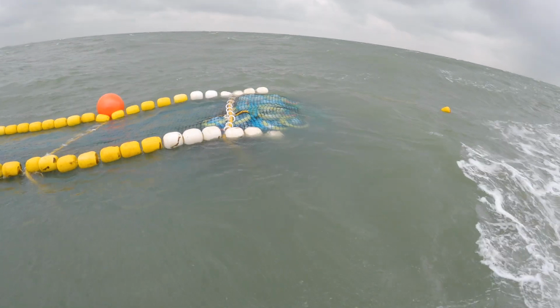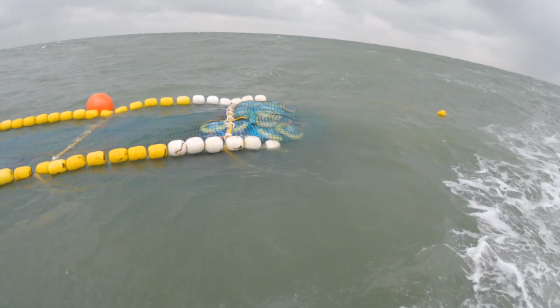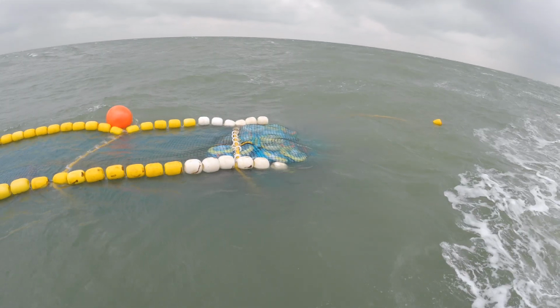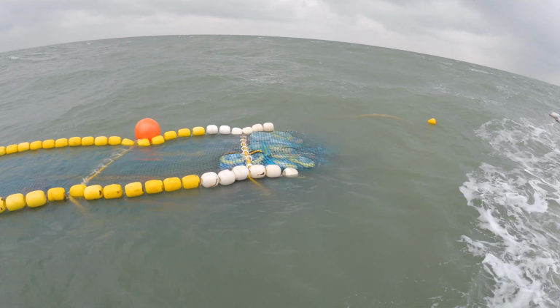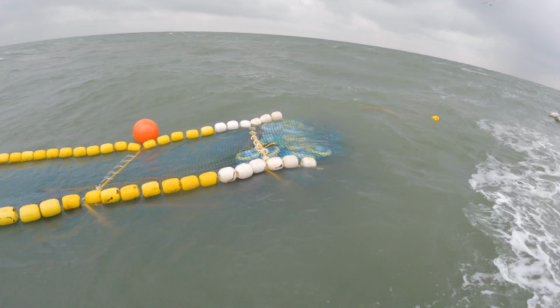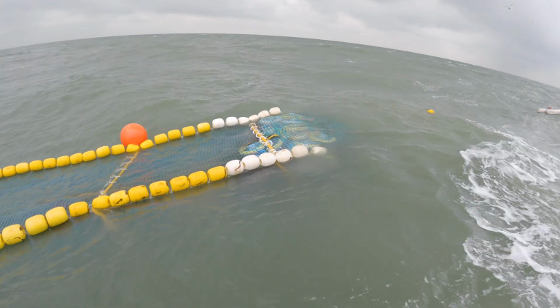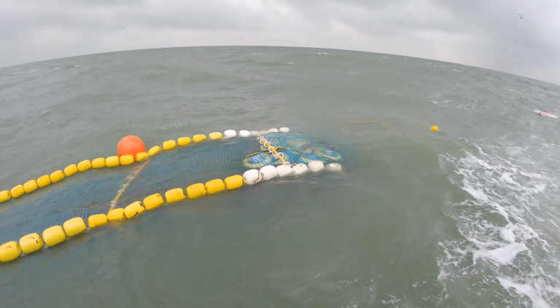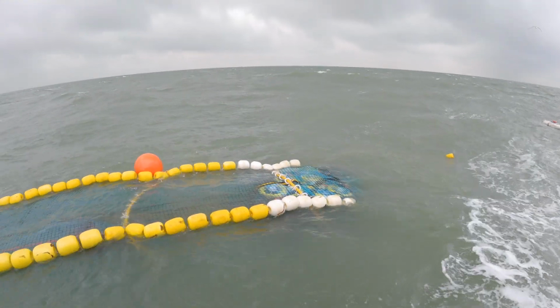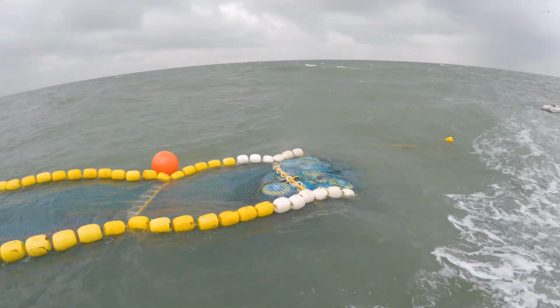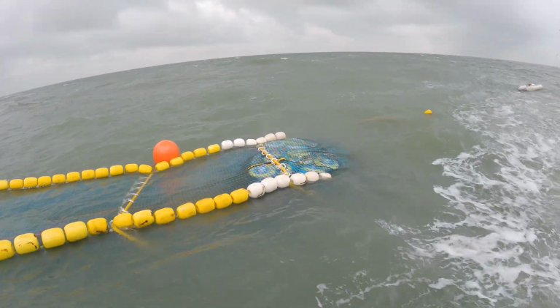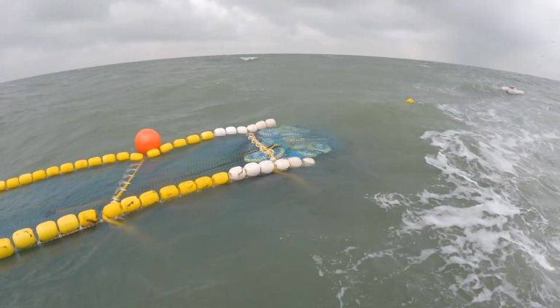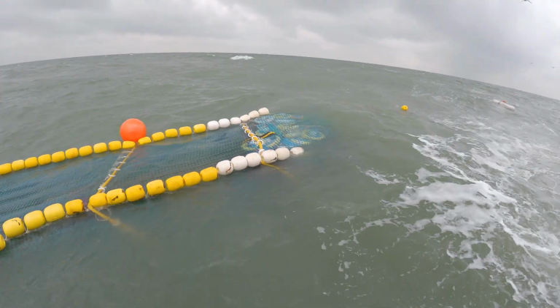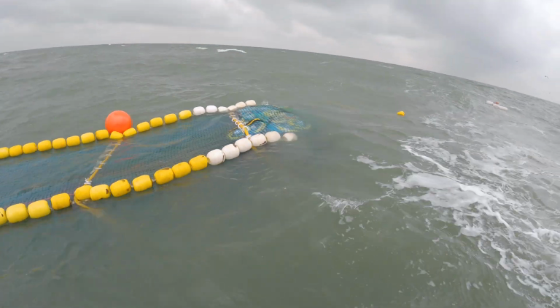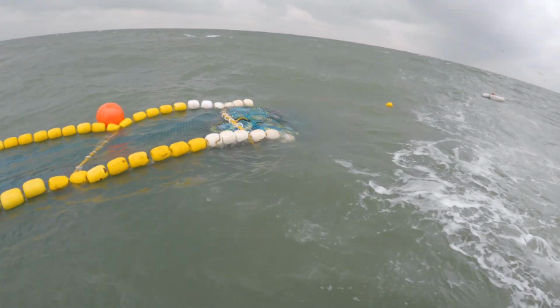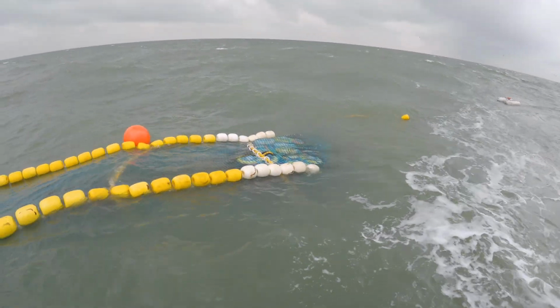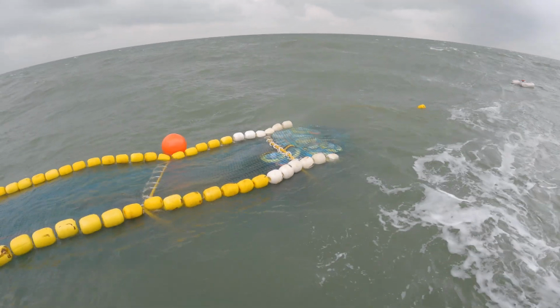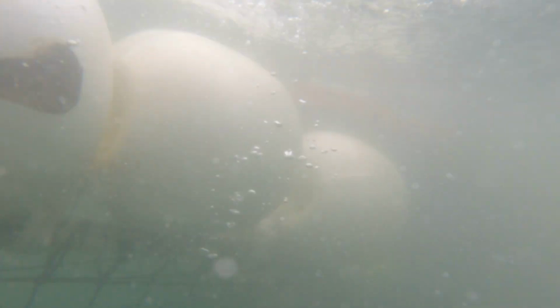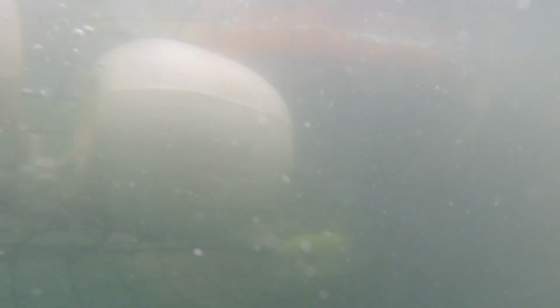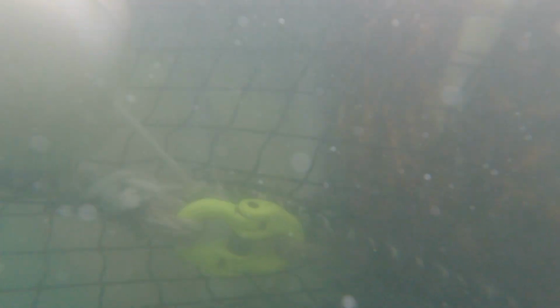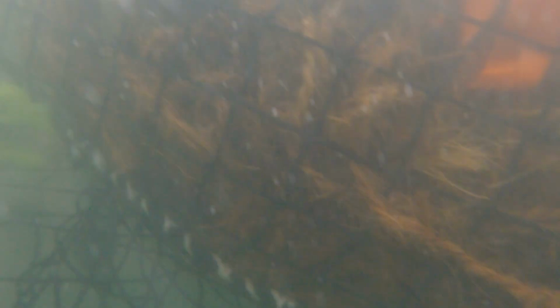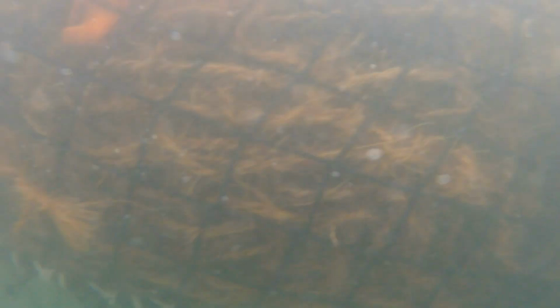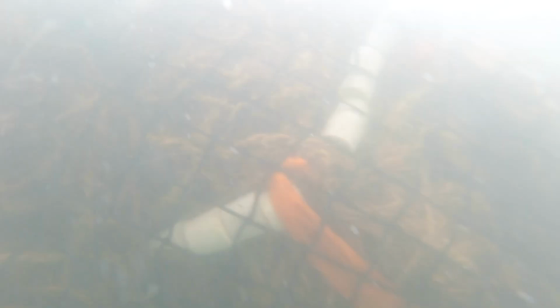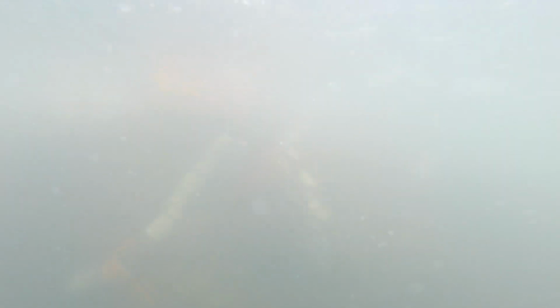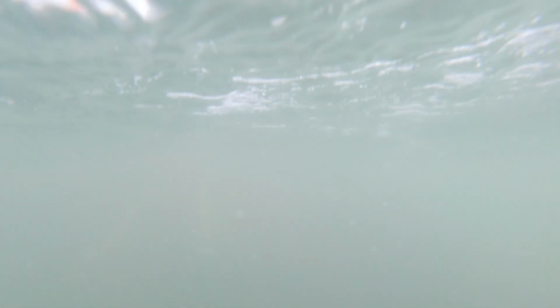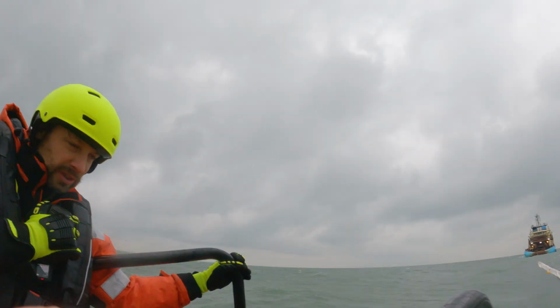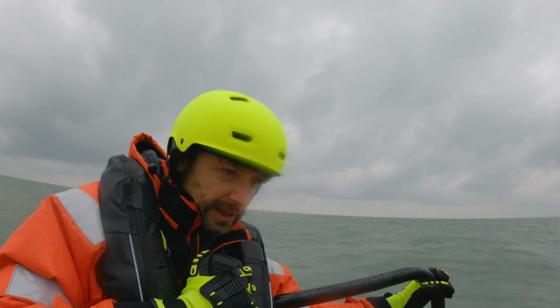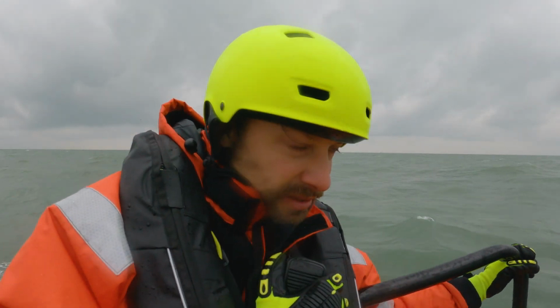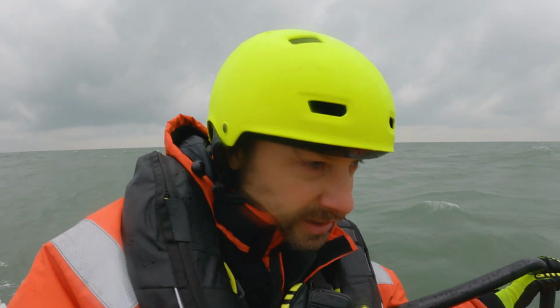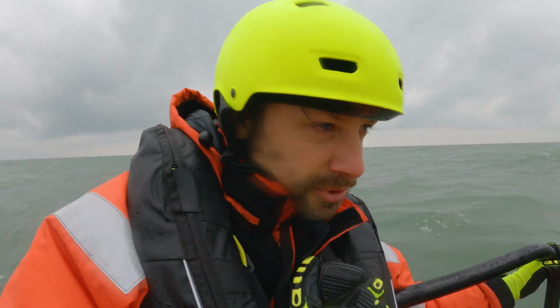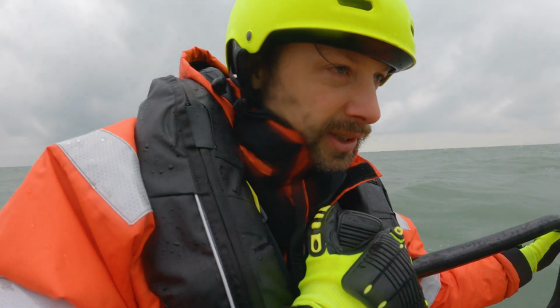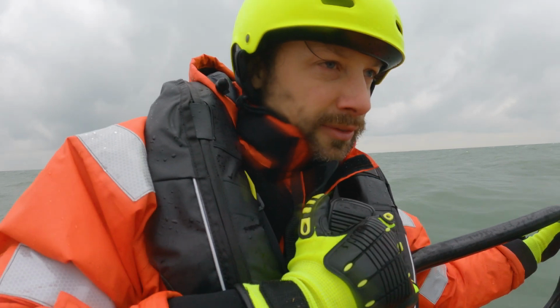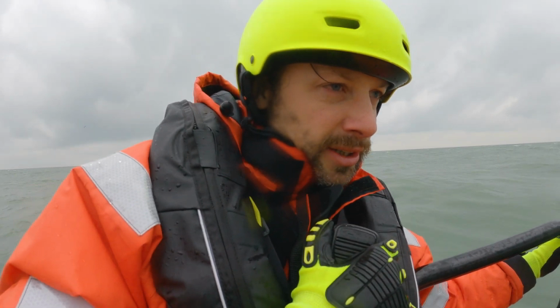I can confirm that at least two Cart T drifters and a Boy Project drifter are in the cod end. Nets are observed in the cod end.